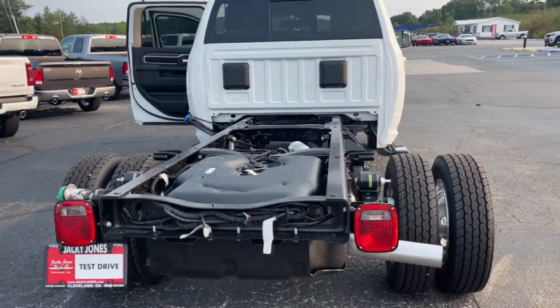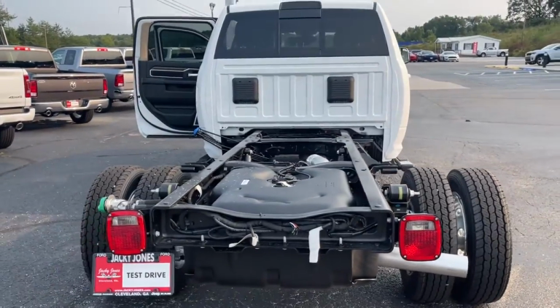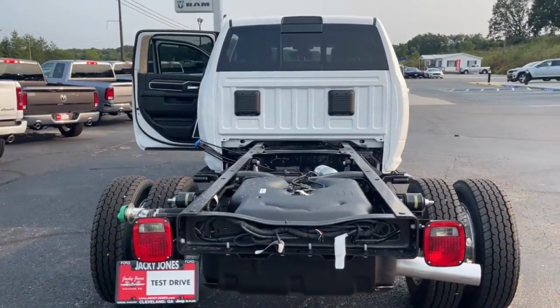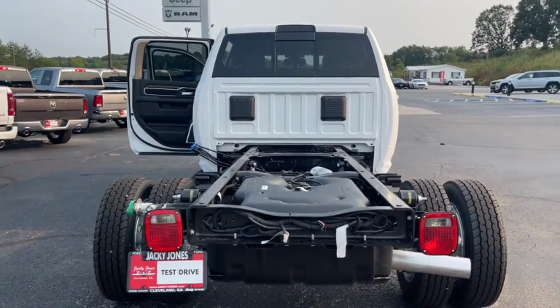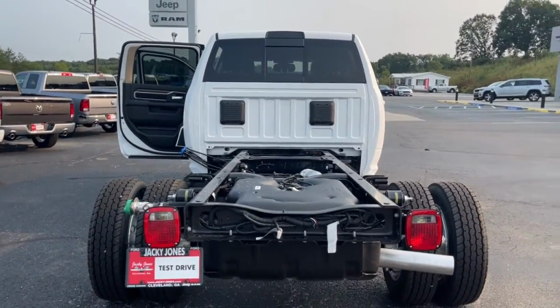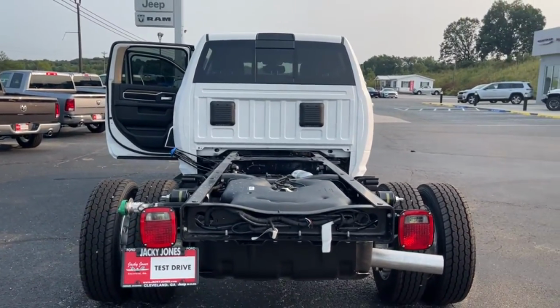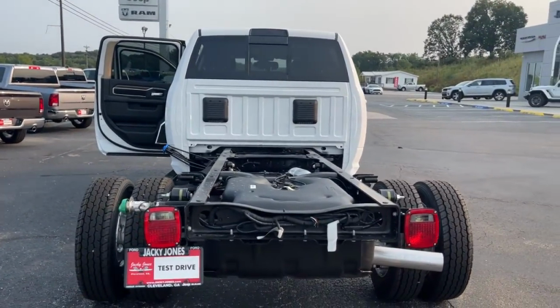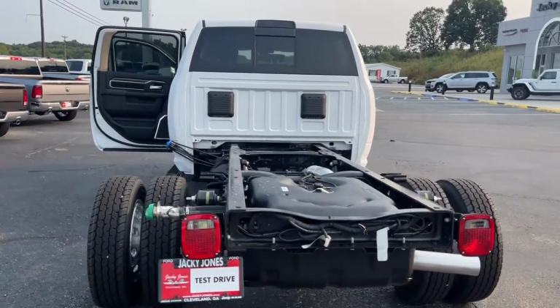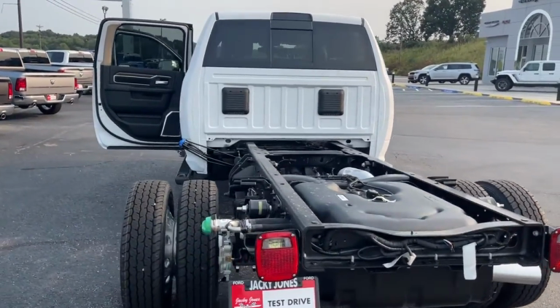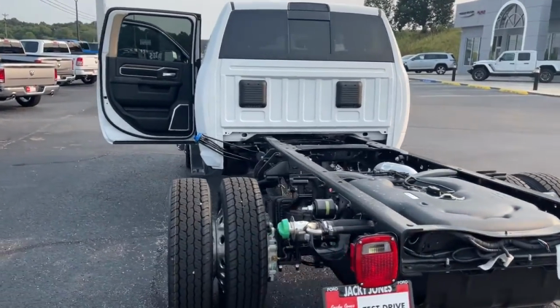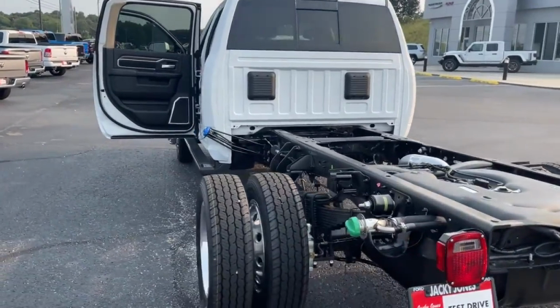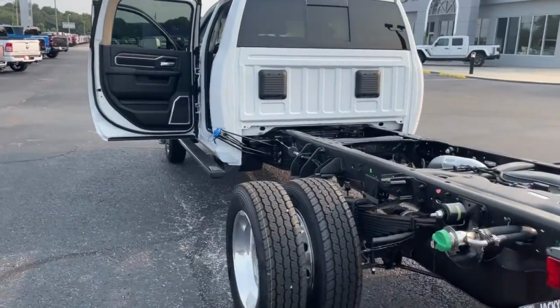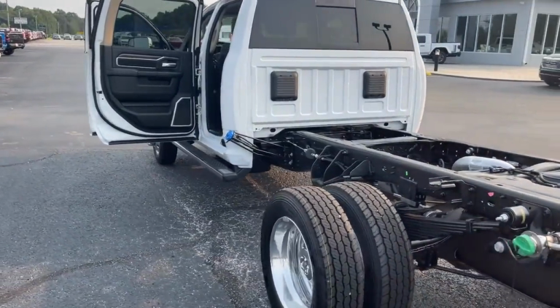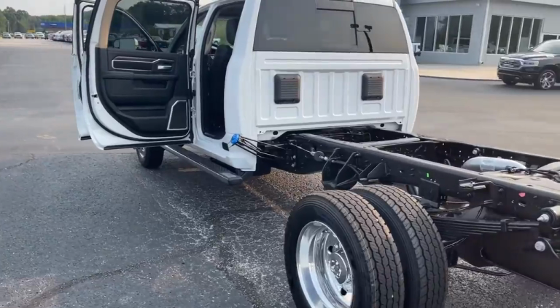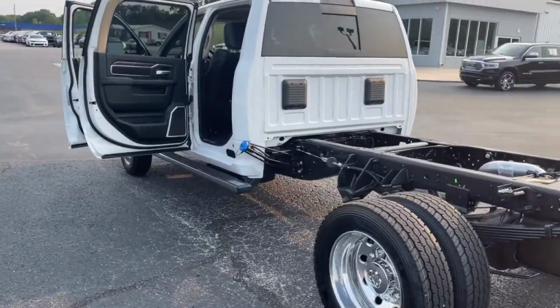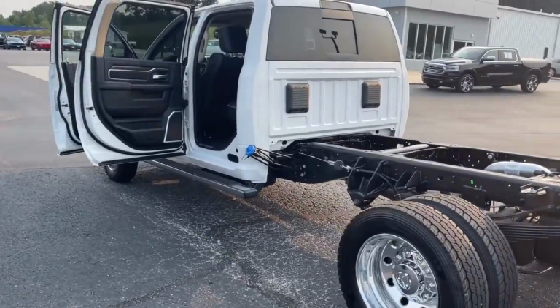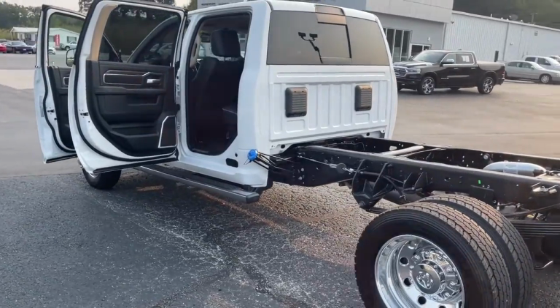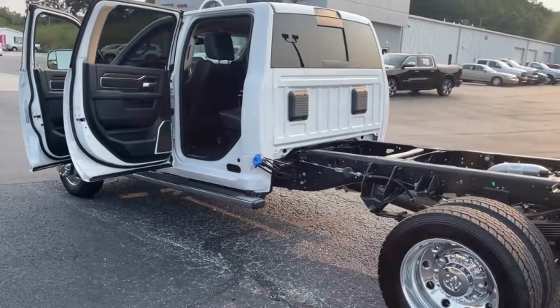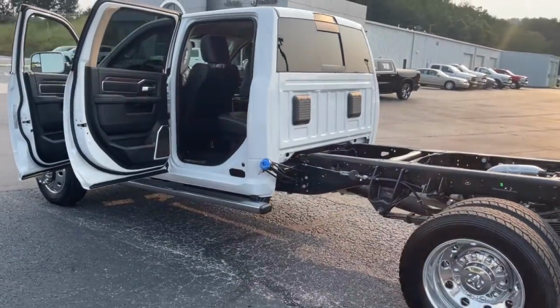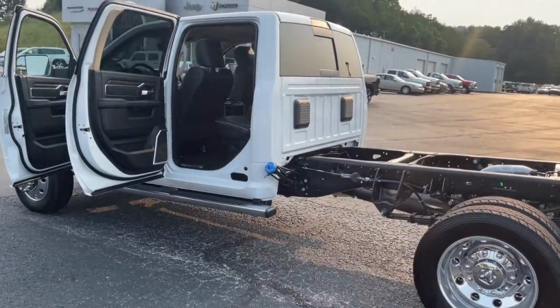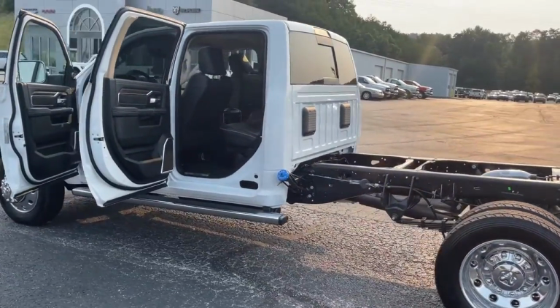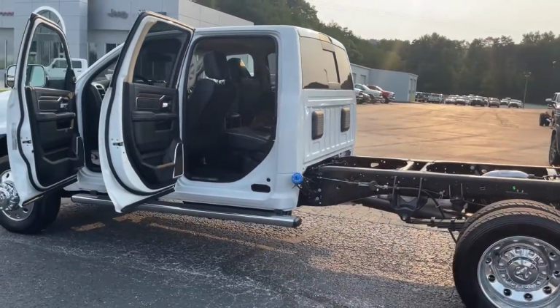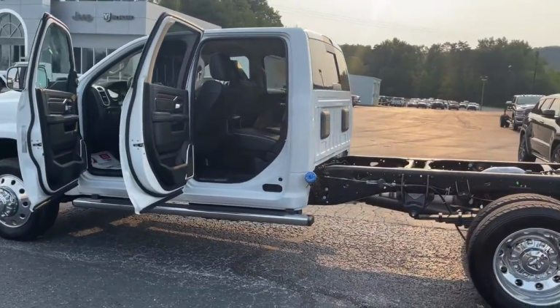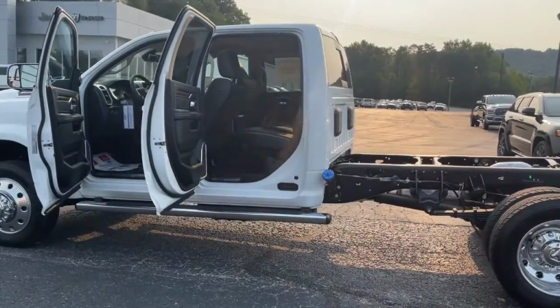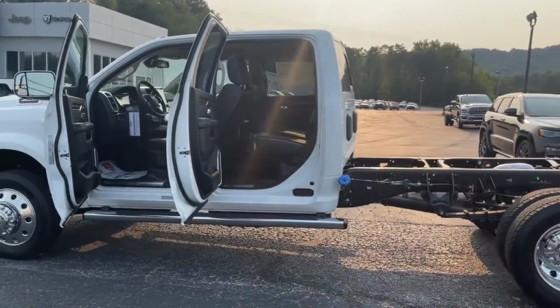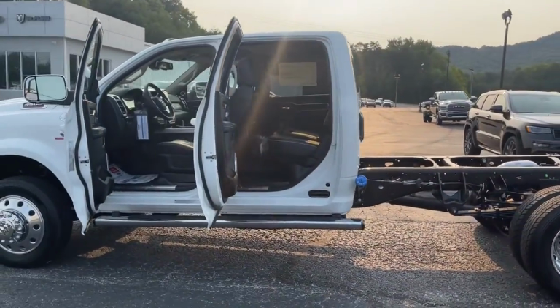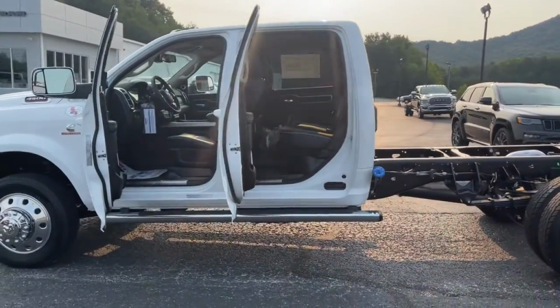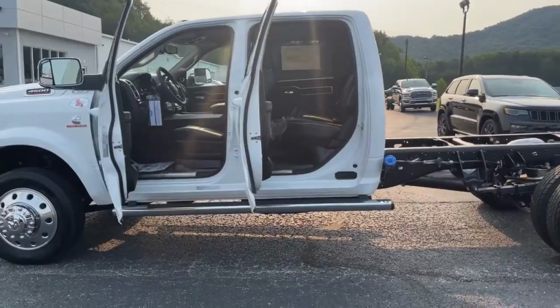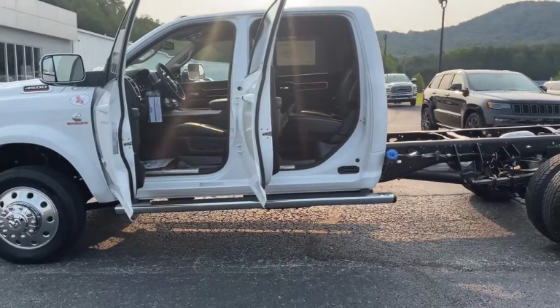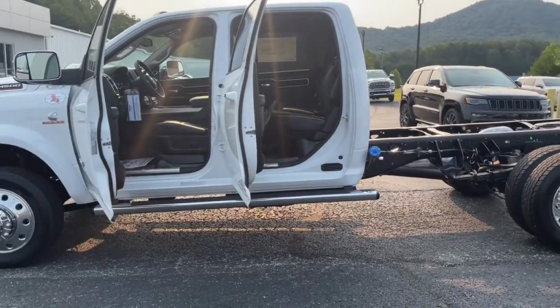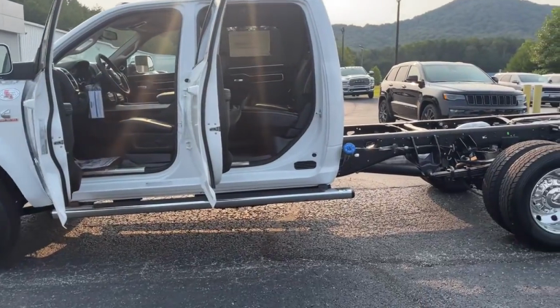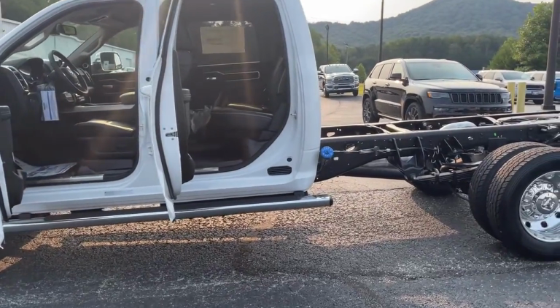These are just some of the great options this vehicle comes with: keyless entry, four-wheel drive, satellite radio, premium sound system, aluminum wheels, Bluetooth connection.